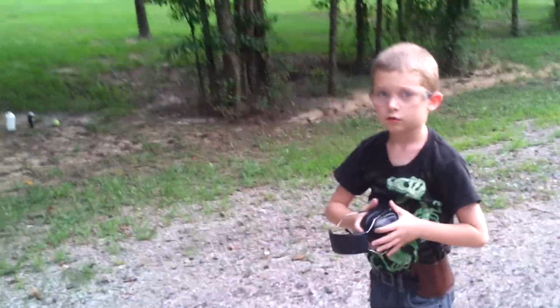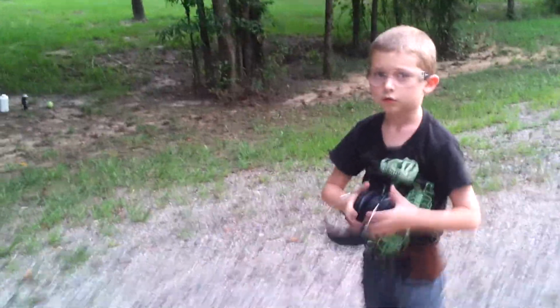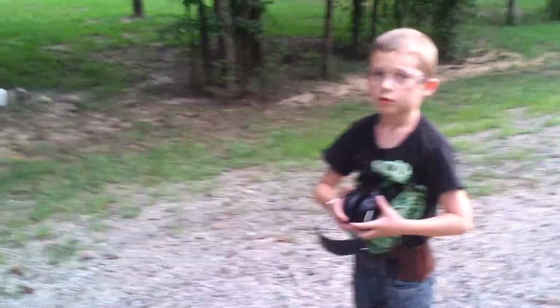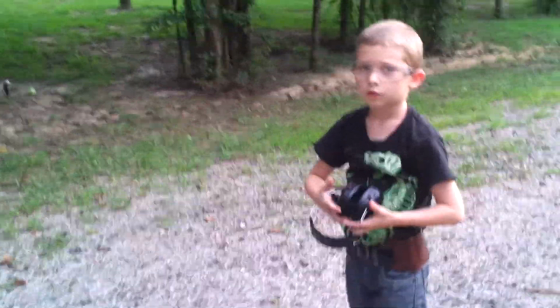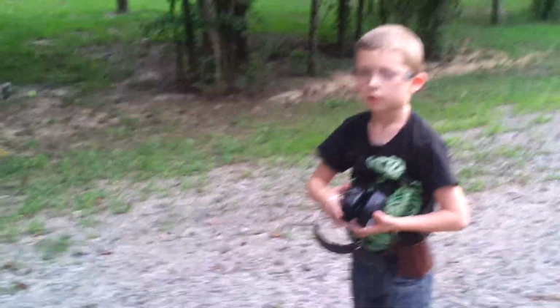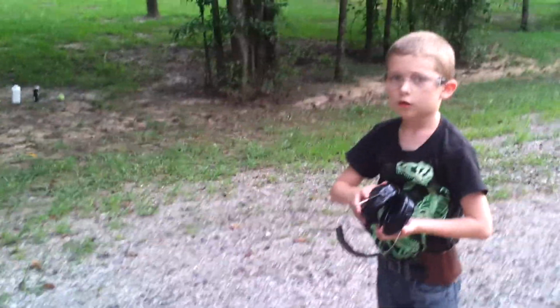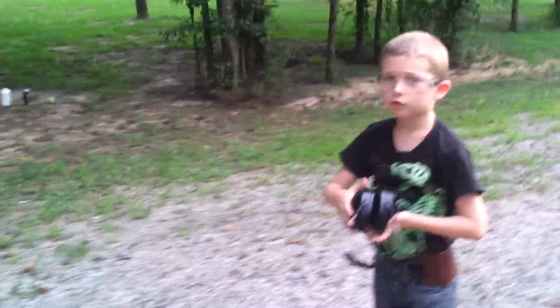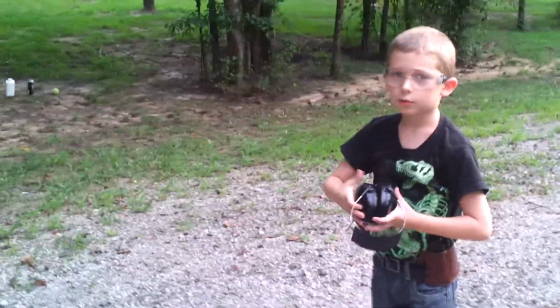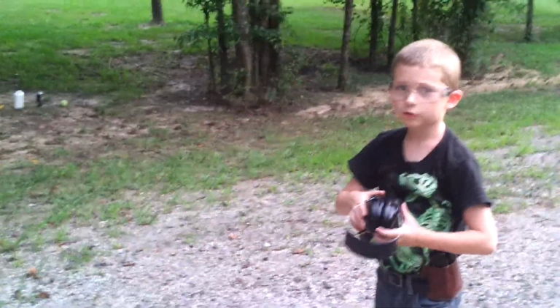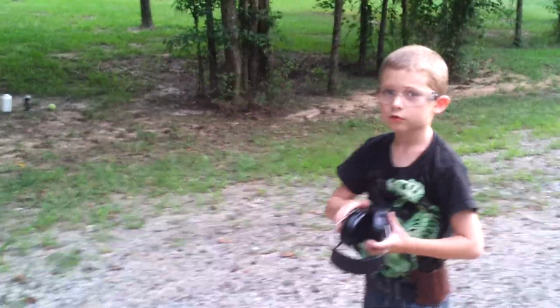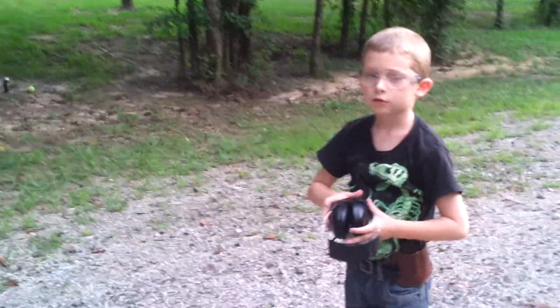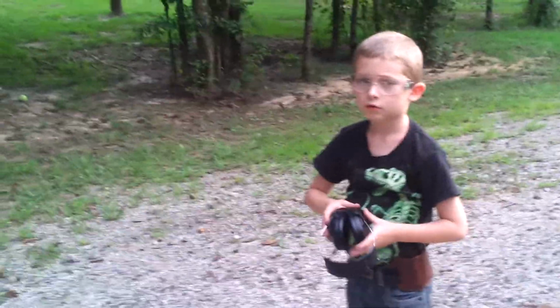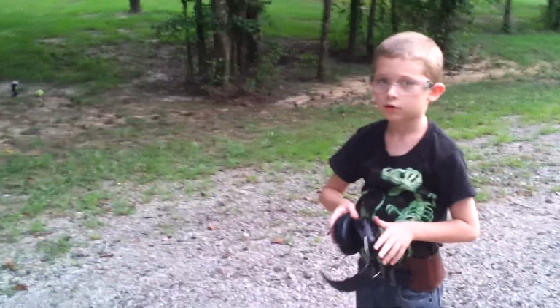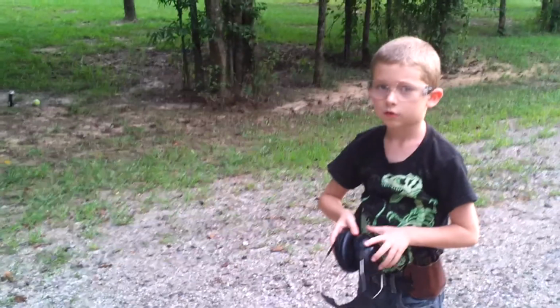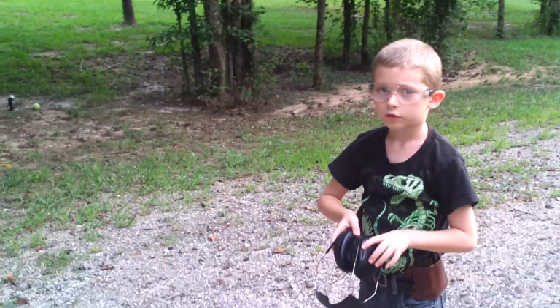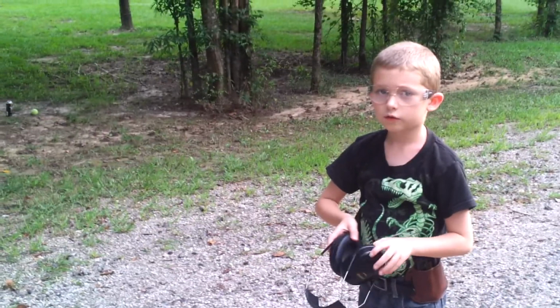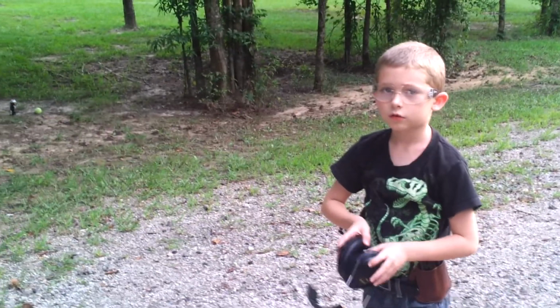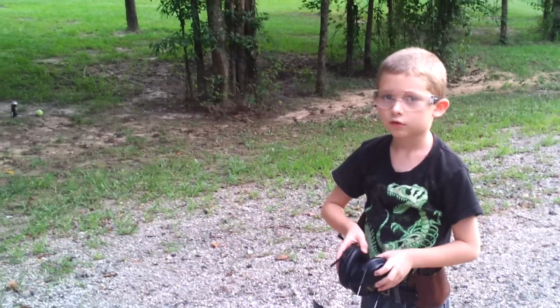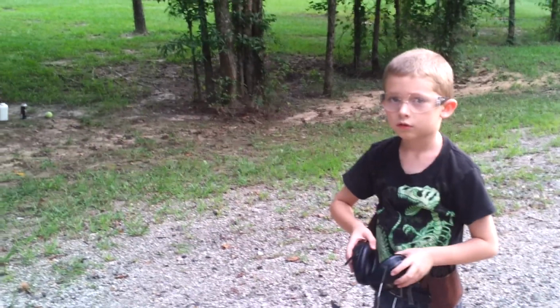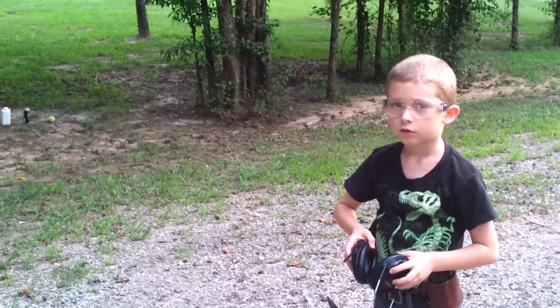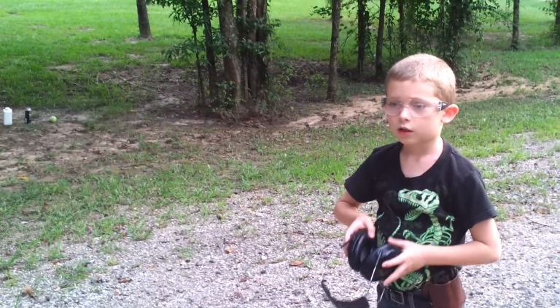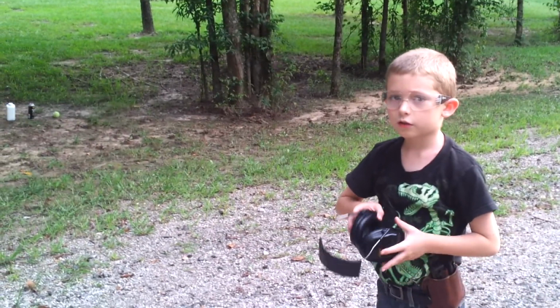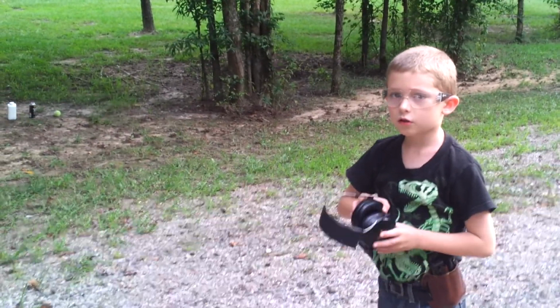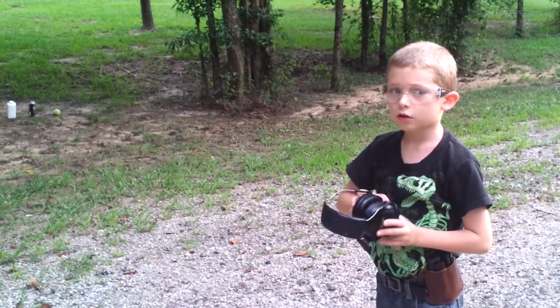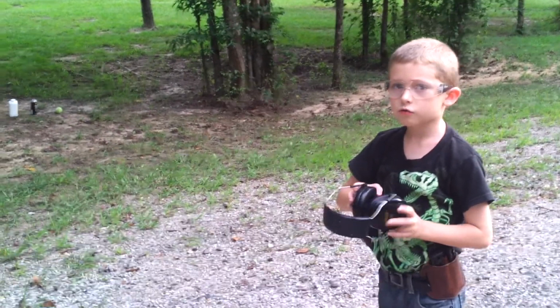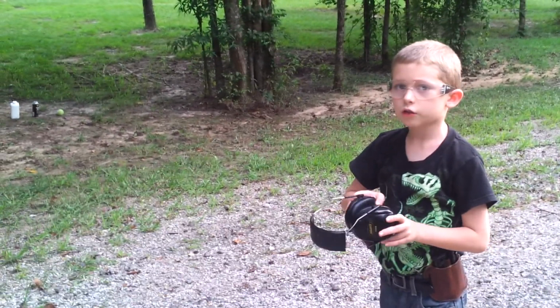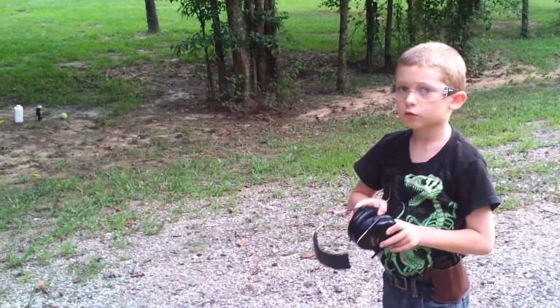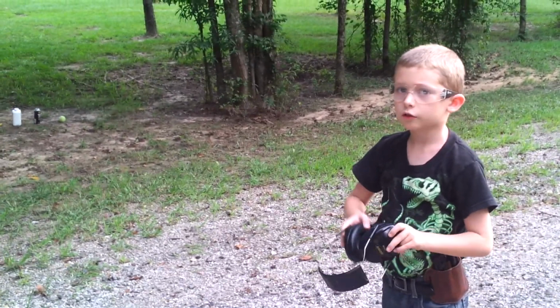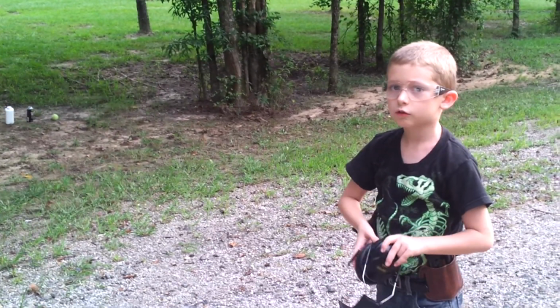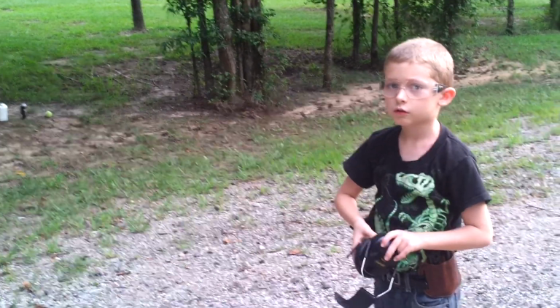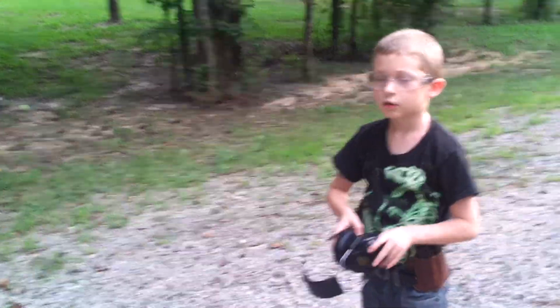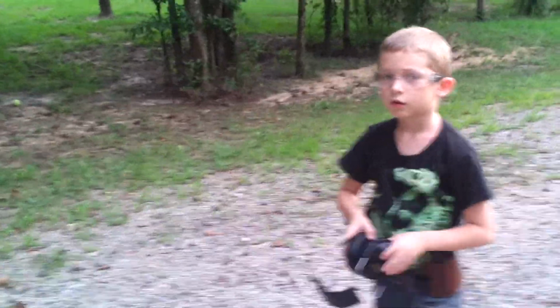All right, what's your name sir, and how old are you? What are you shooting? All right, go ahead and name these parts for me.